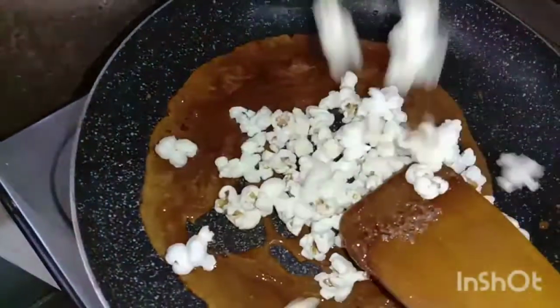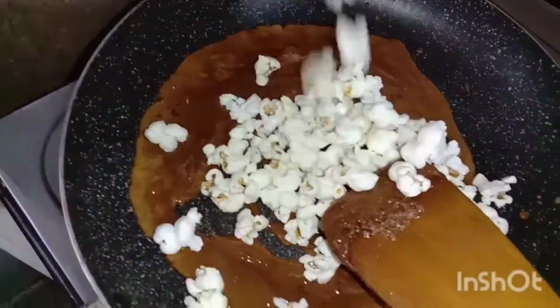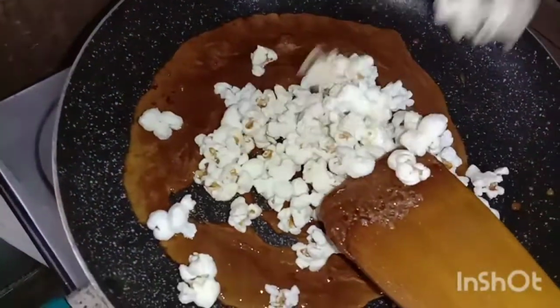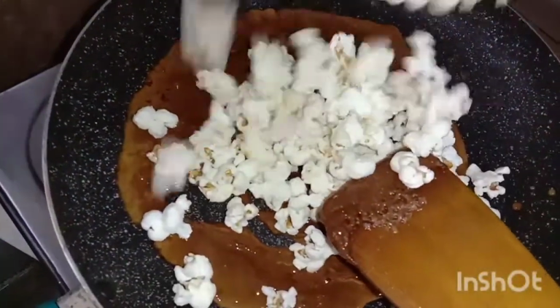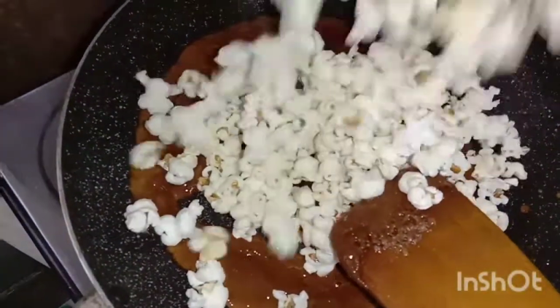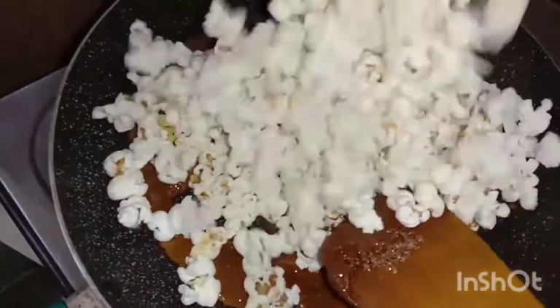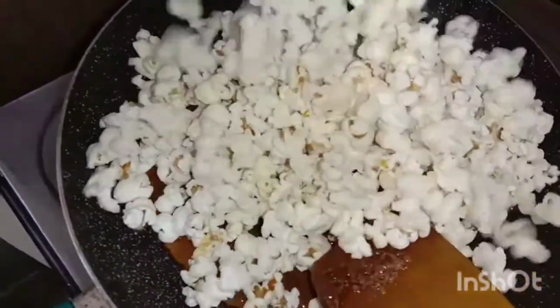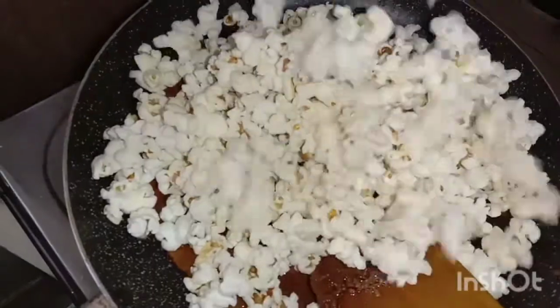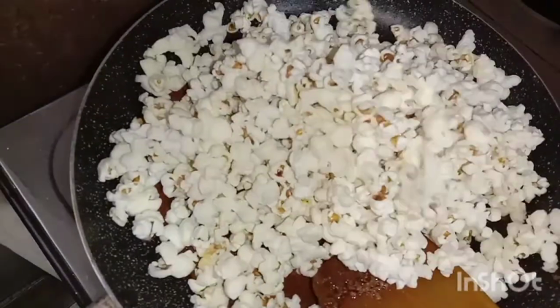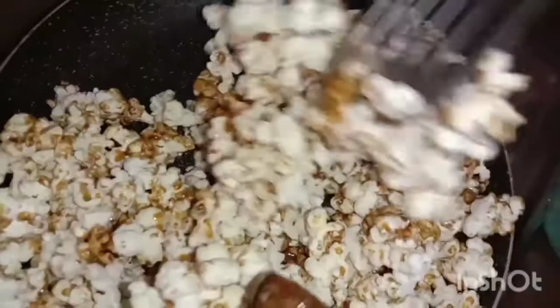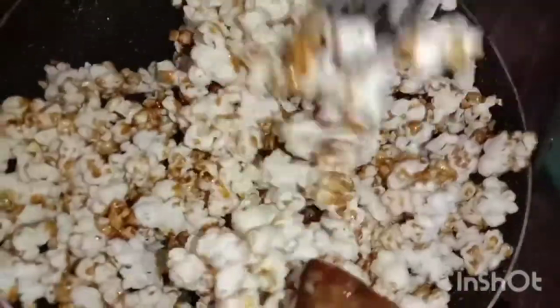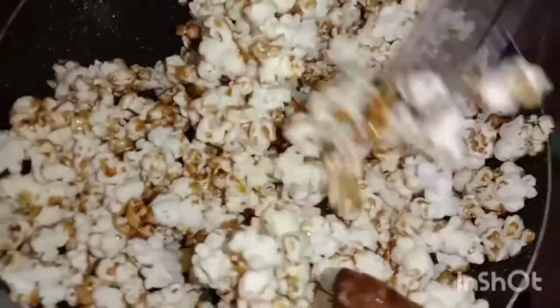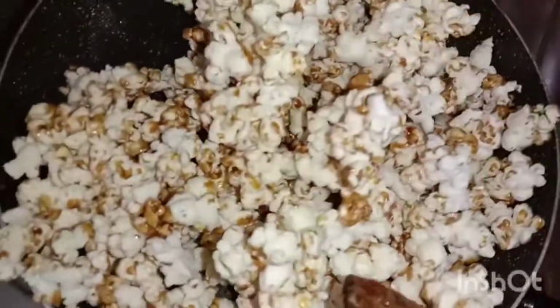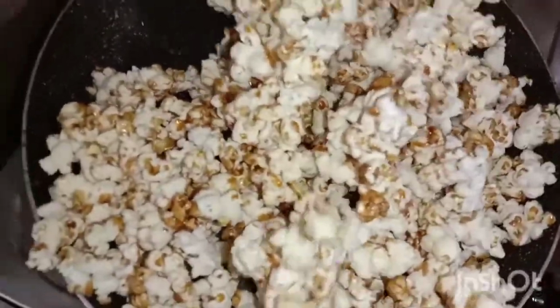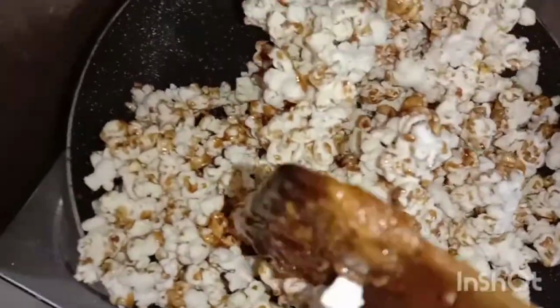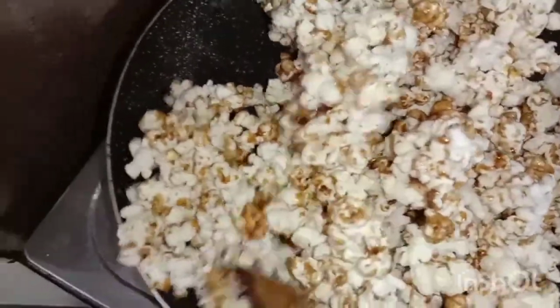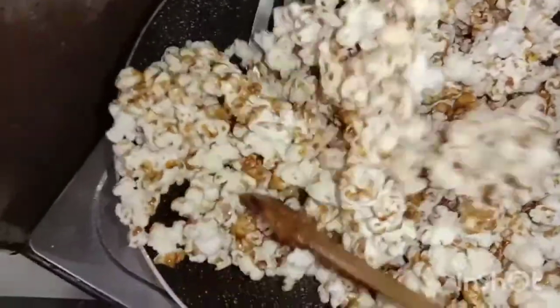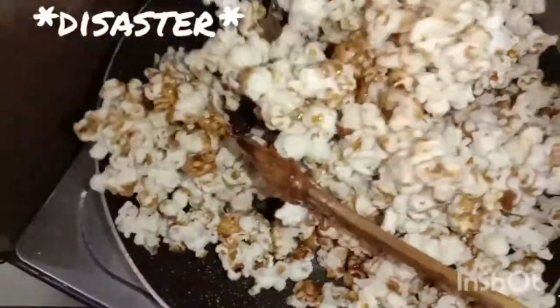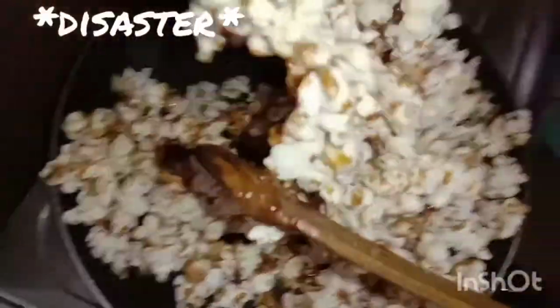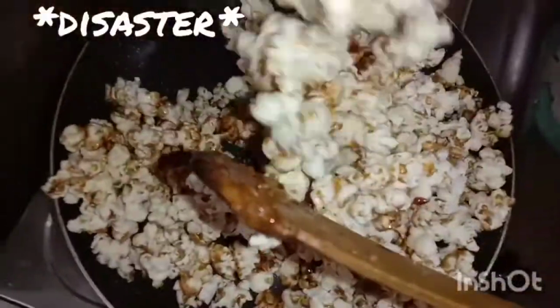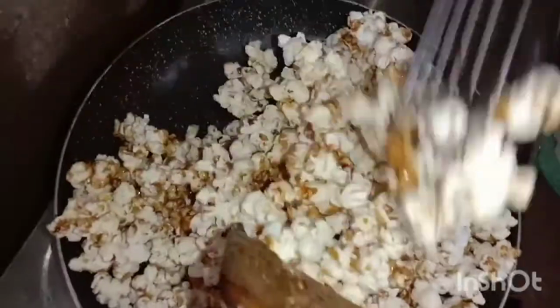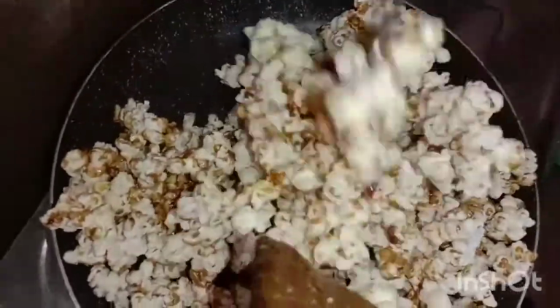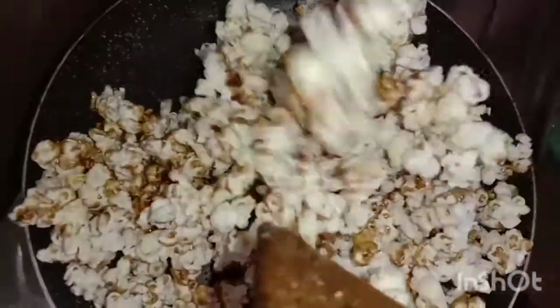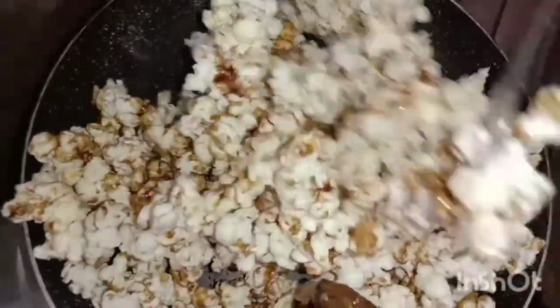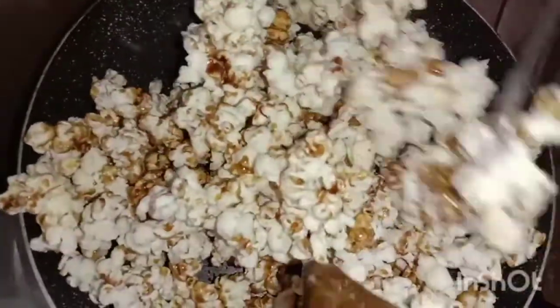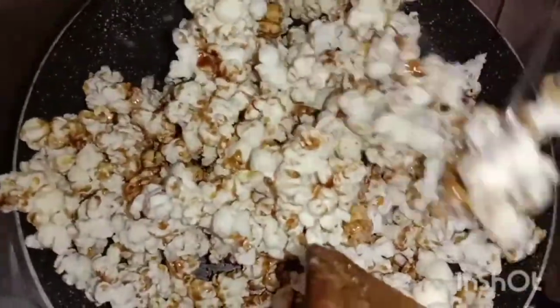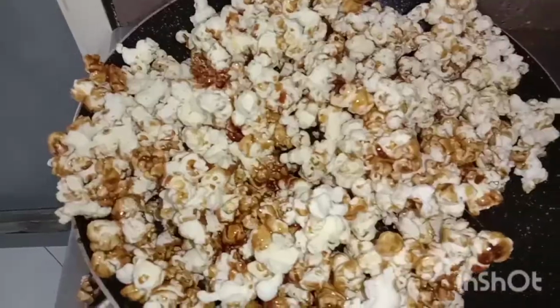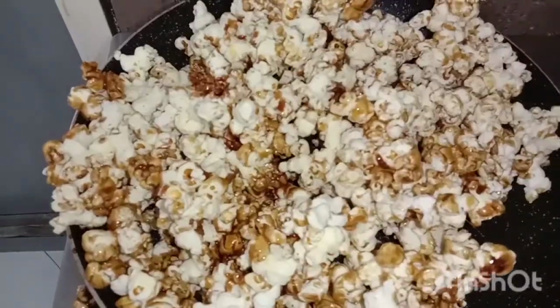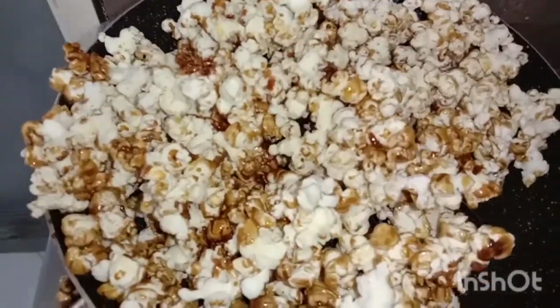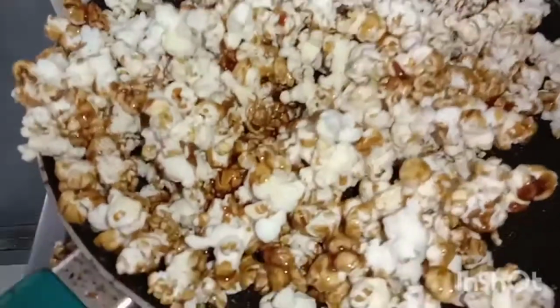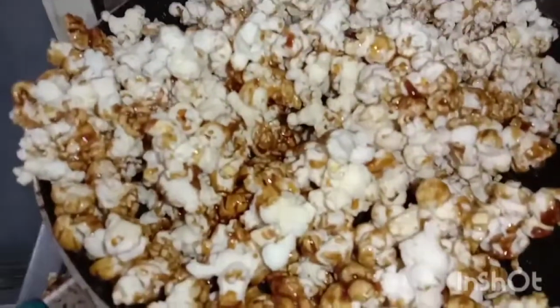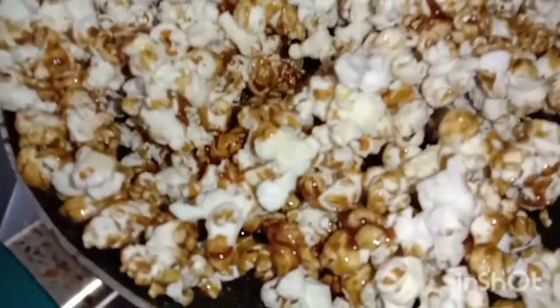Now let's add all the popcorn and mix. It's actually very tough to mix. Now we're going to let it chill for a while.